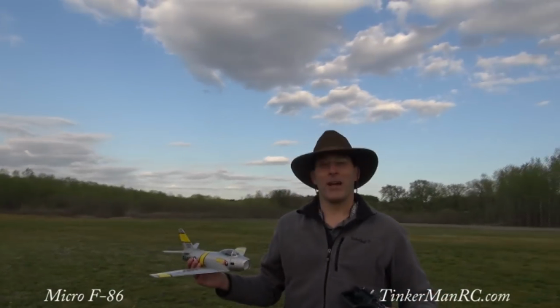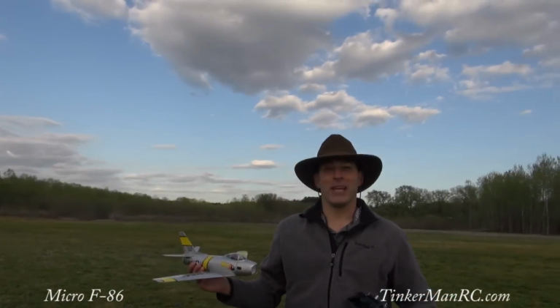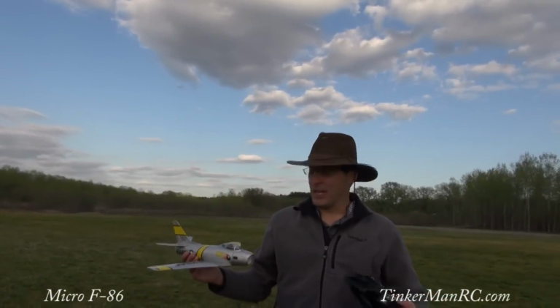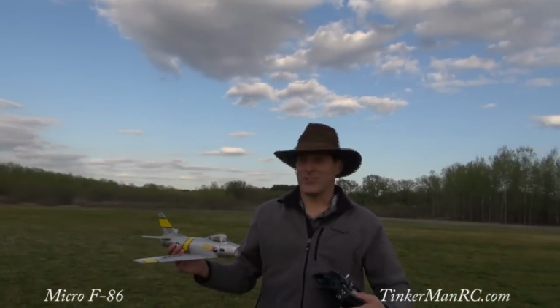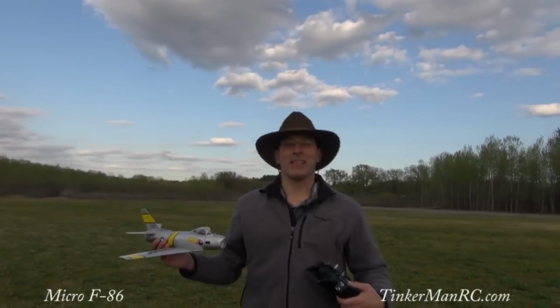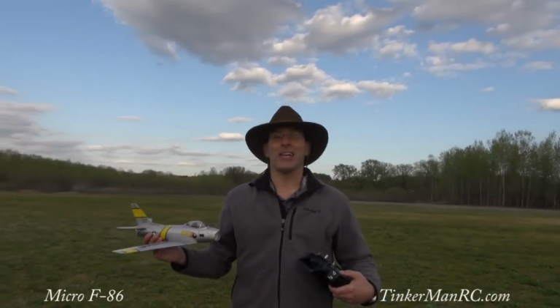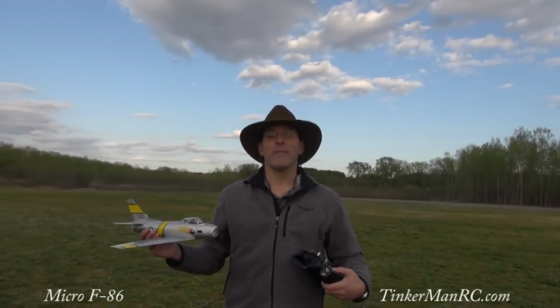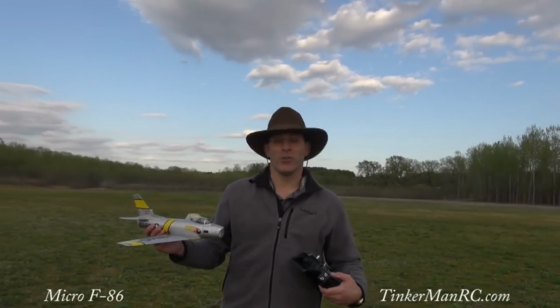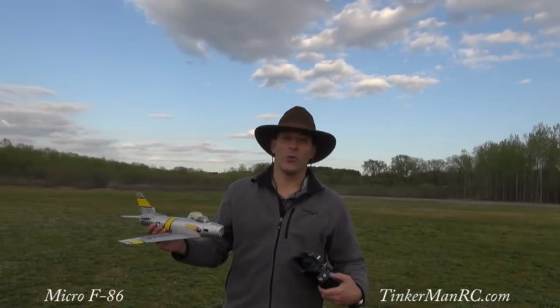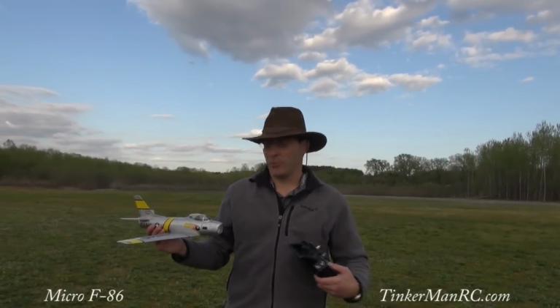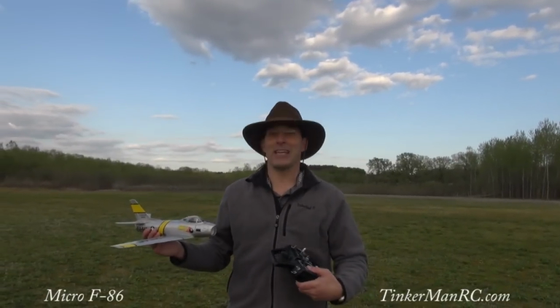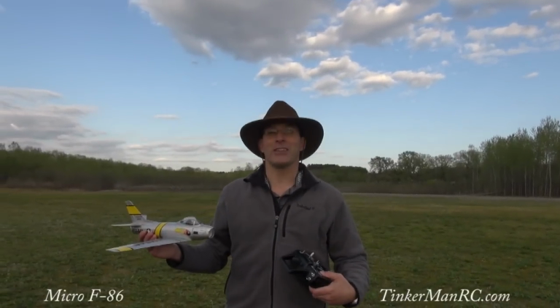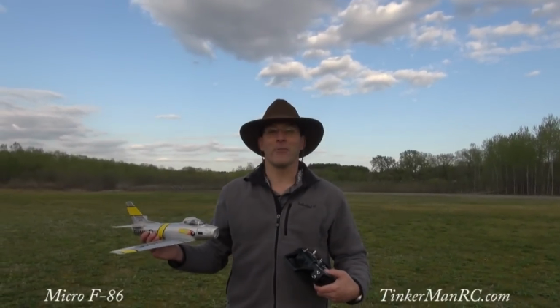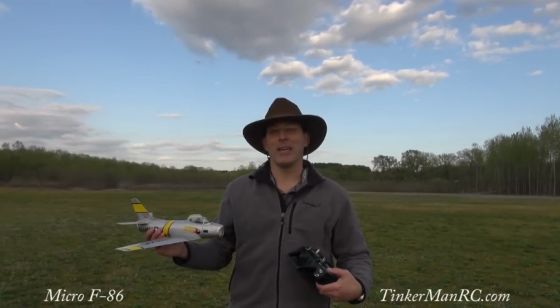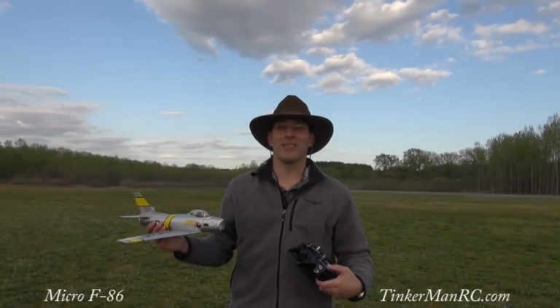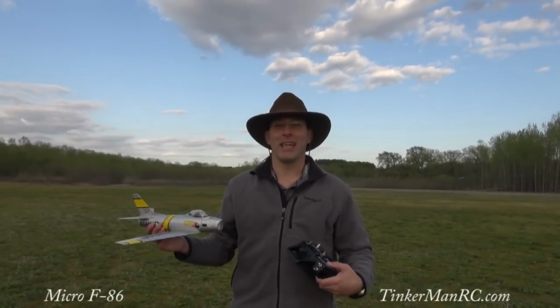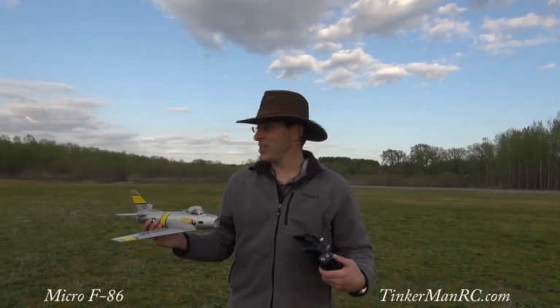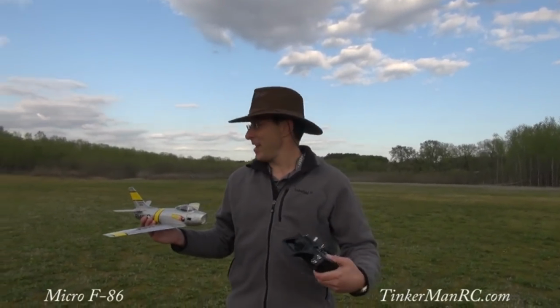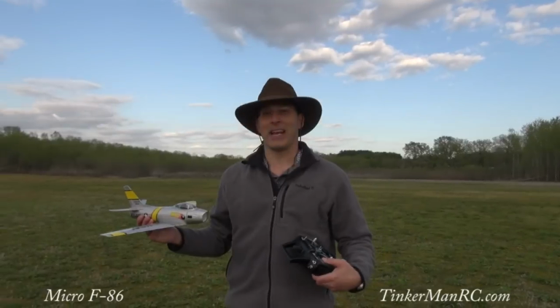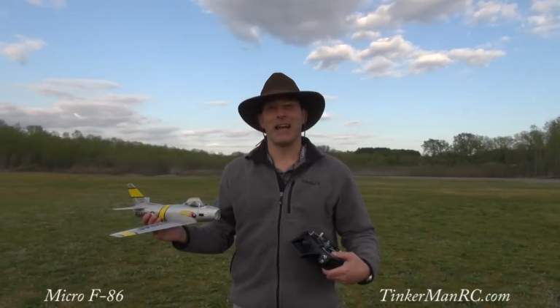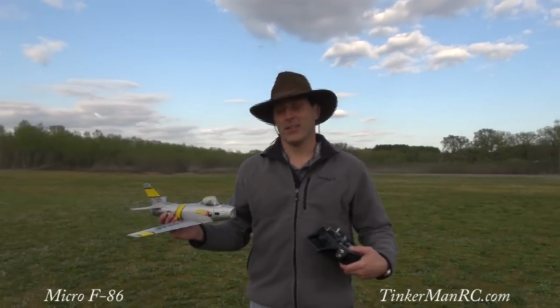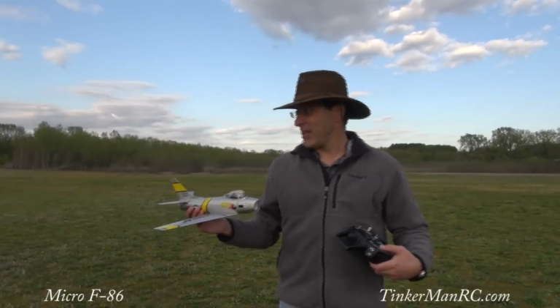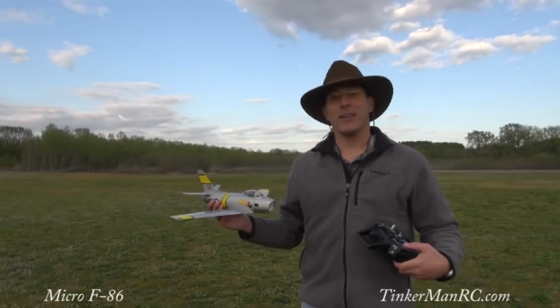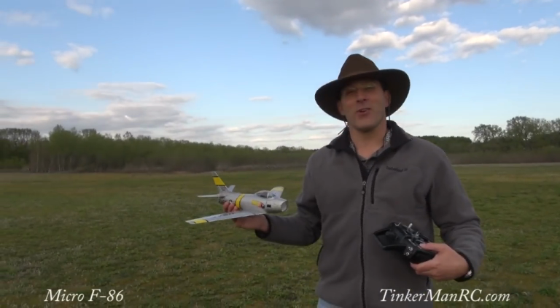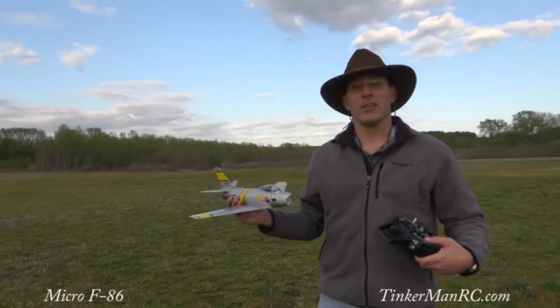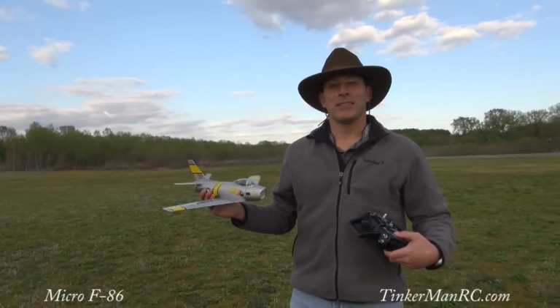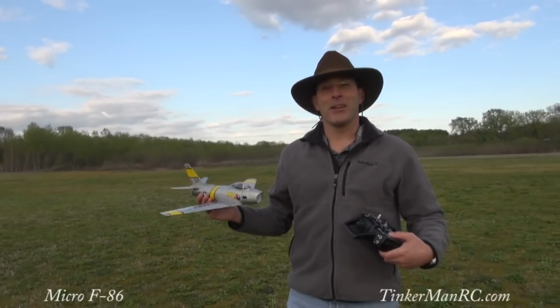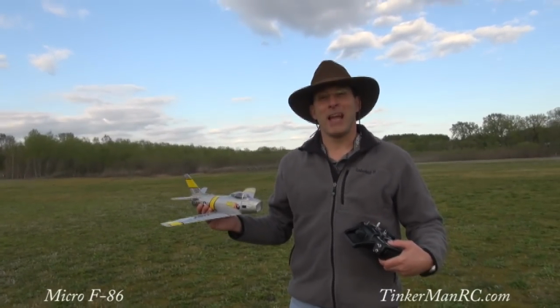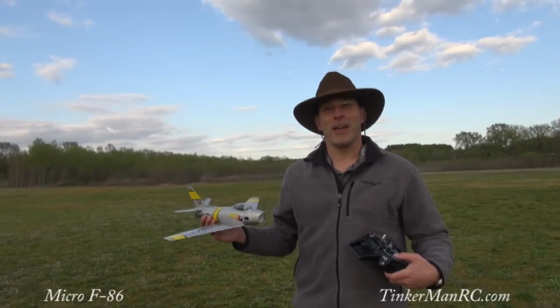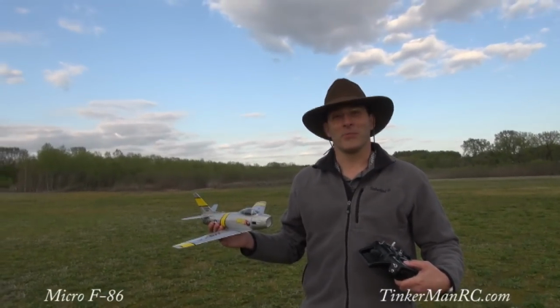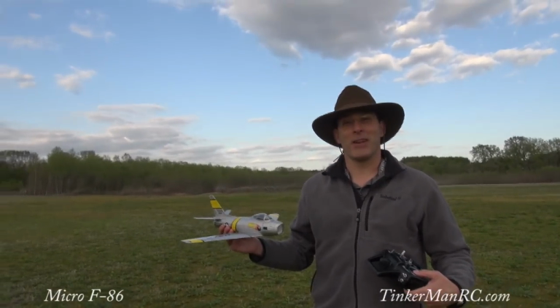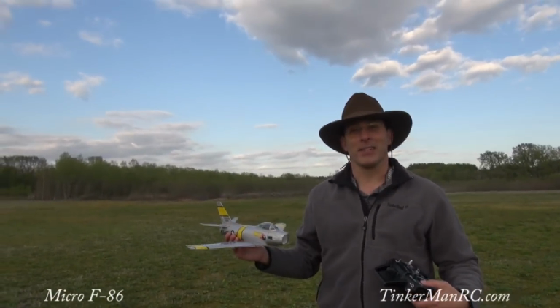It flies great. As you can see, we had the landing gear off. Your choice, you could put the landing gear on and take it off the runway. We decided to hand launch it and let it land in the grass. So take care out there and happy flying from Tinkerman RC.